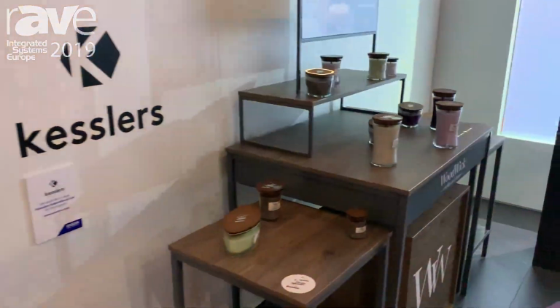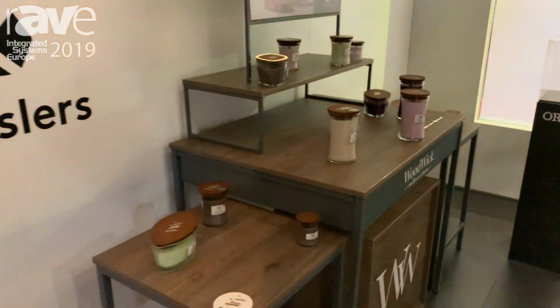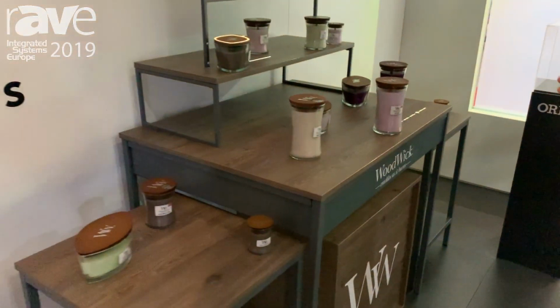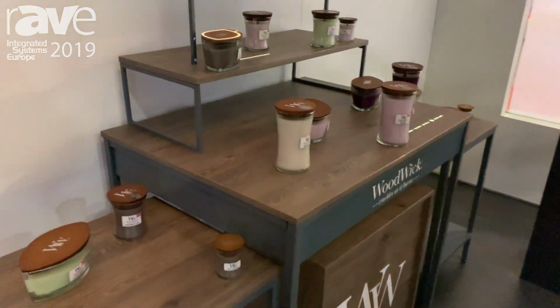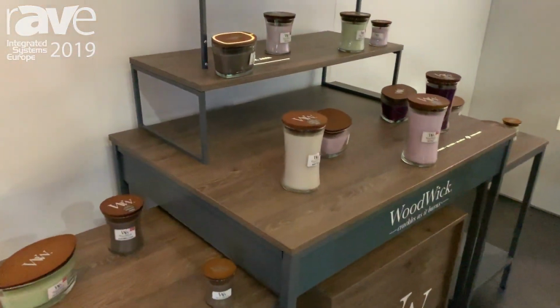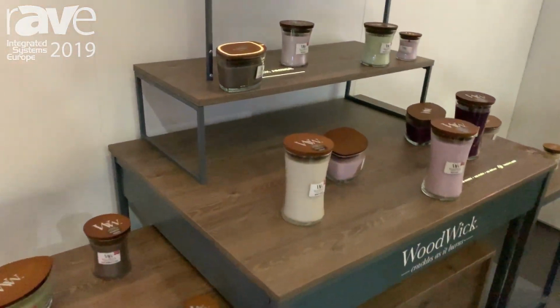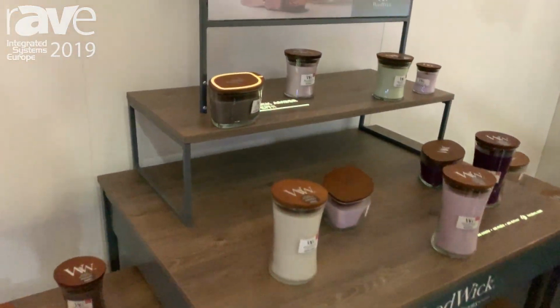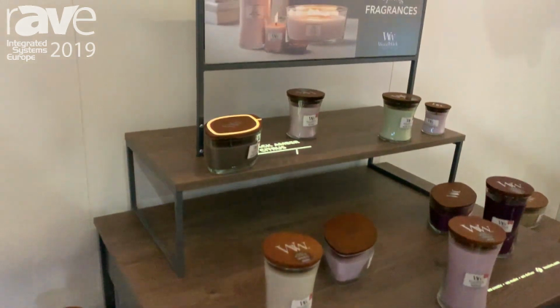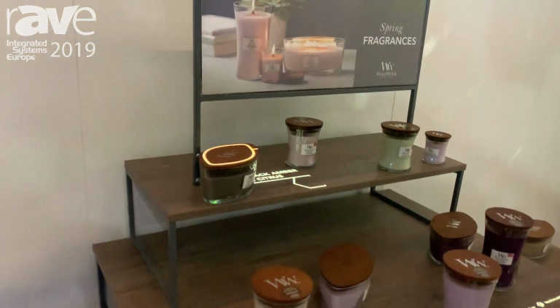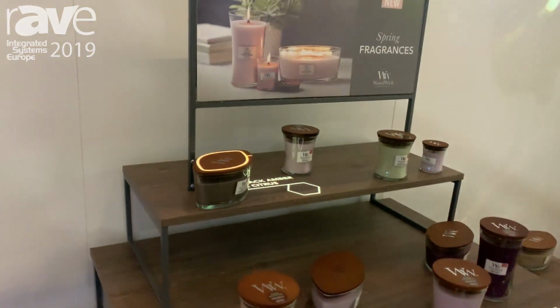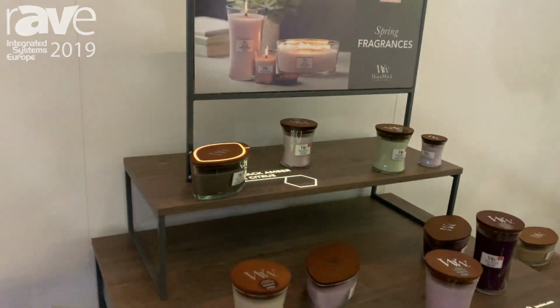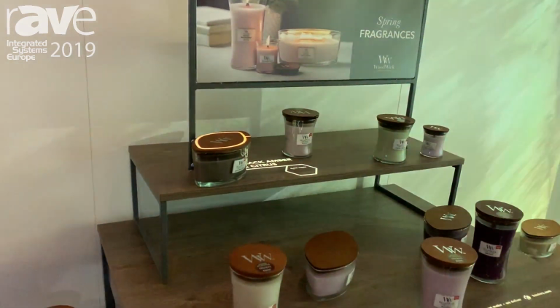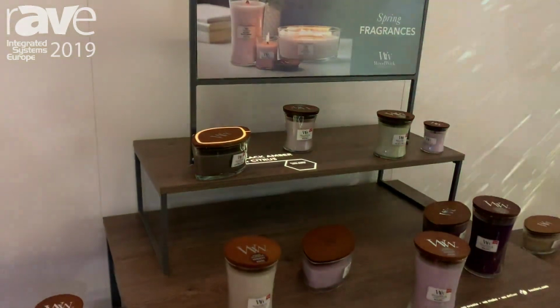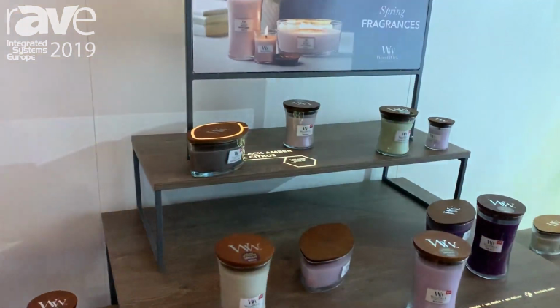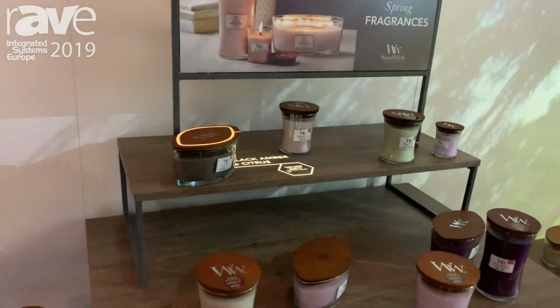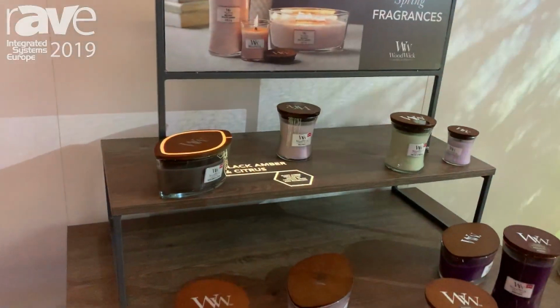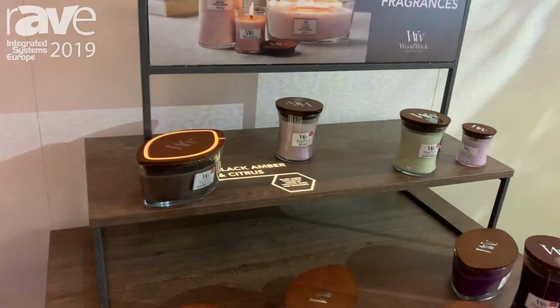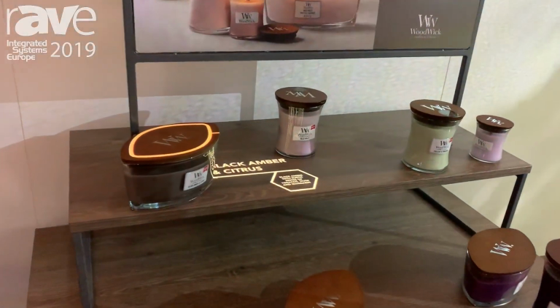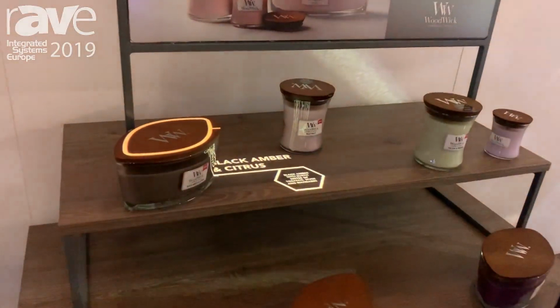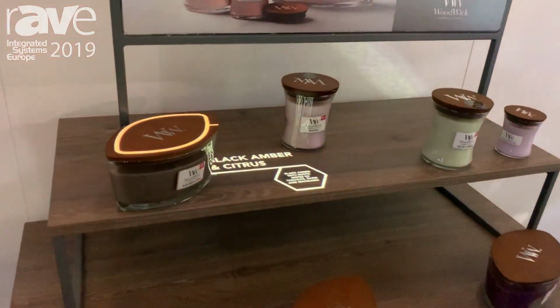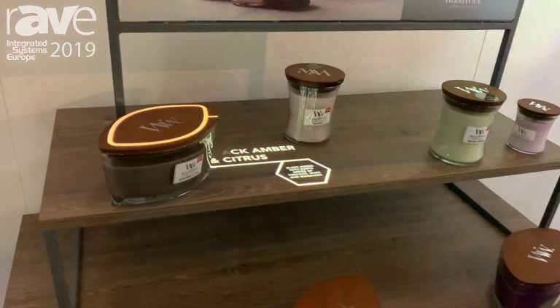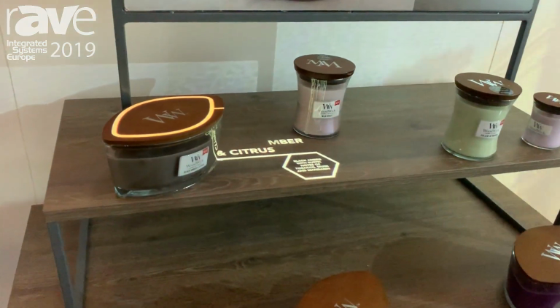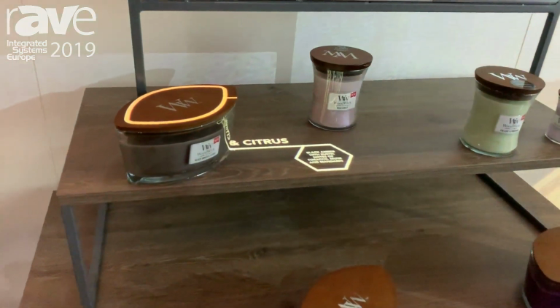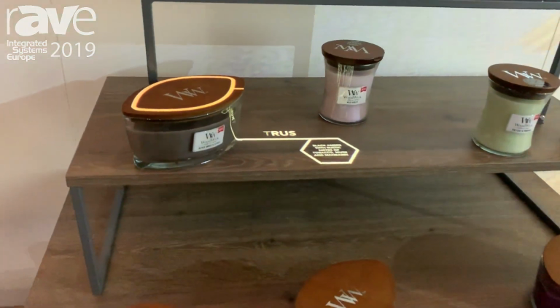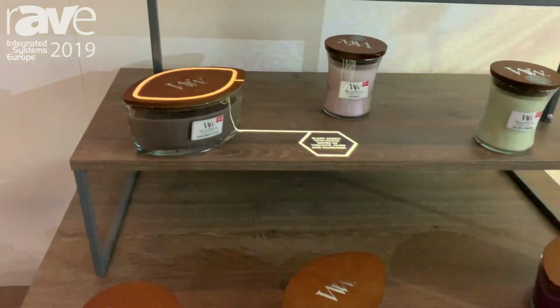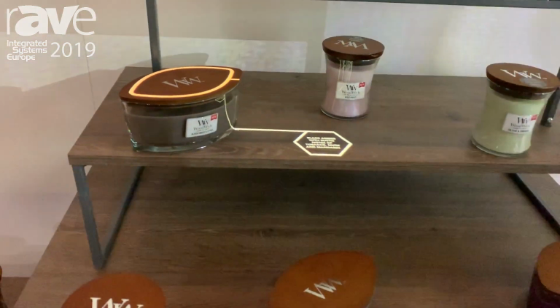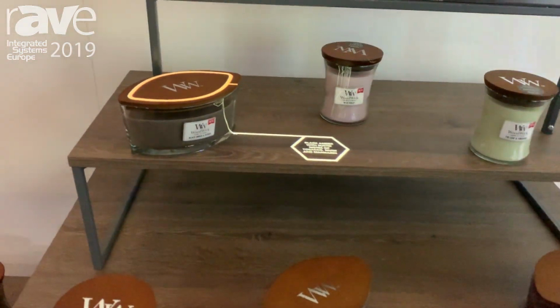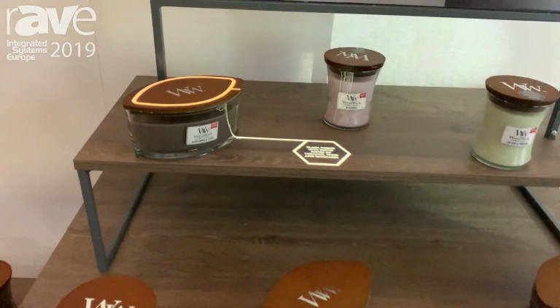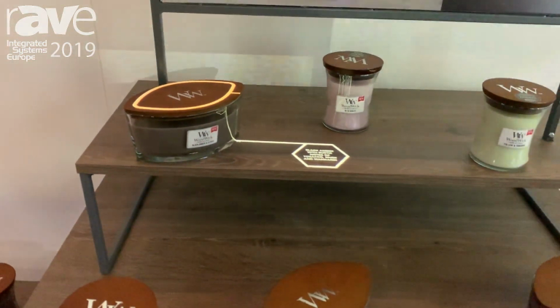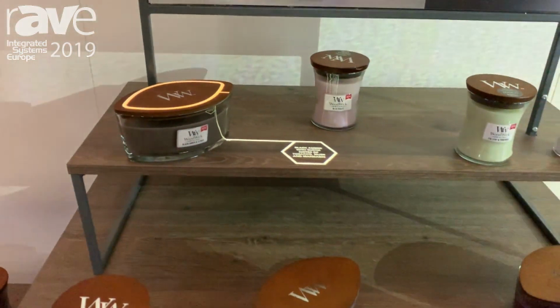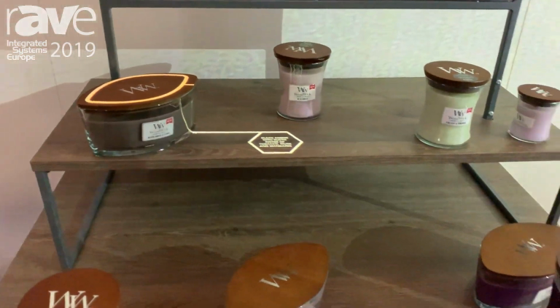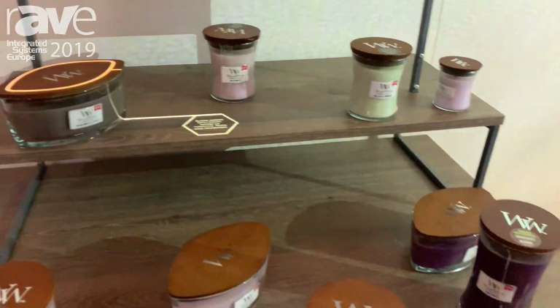Moving over here, we partnered with a company and you can see it's being mapped onto these candles, providing a lot of incremental information about the candles — really geared towards demonstrating the power of projection in a retail setting.